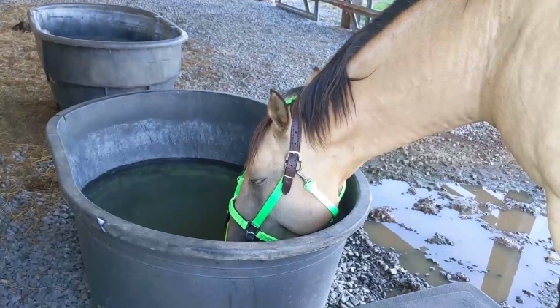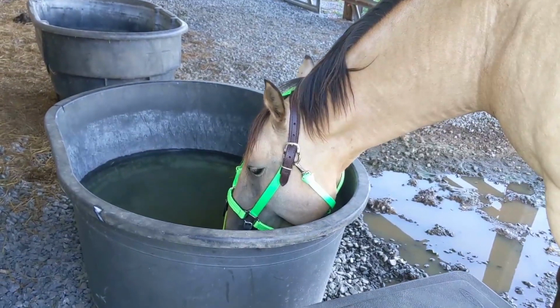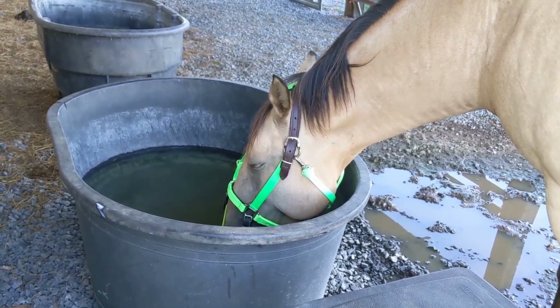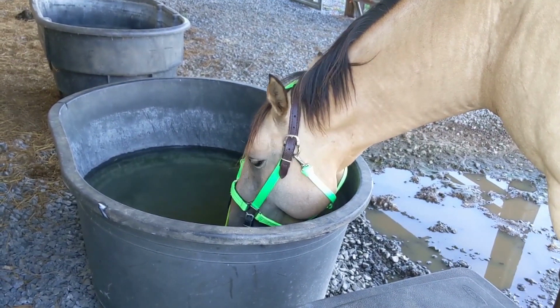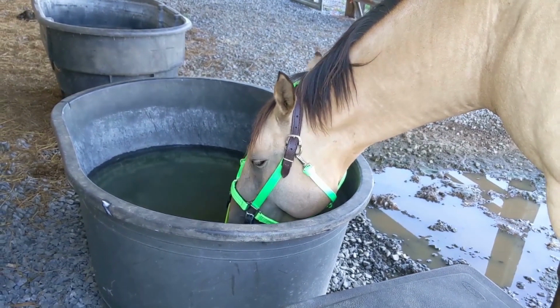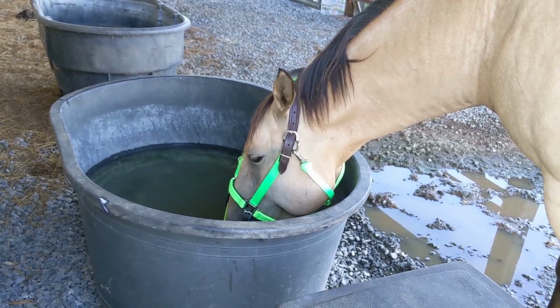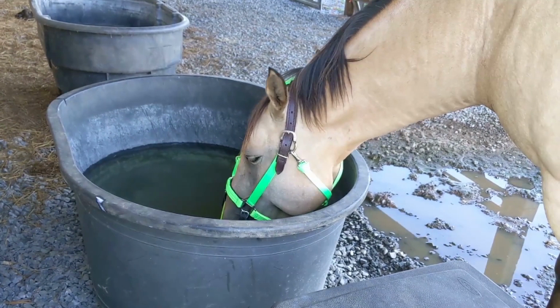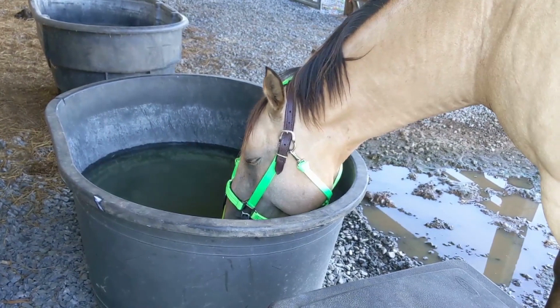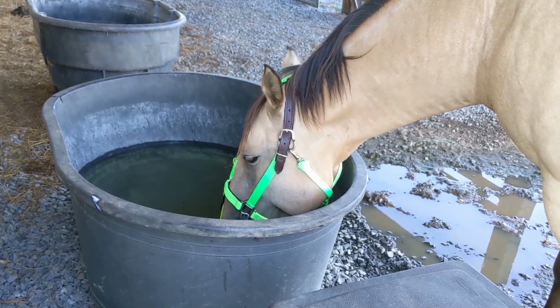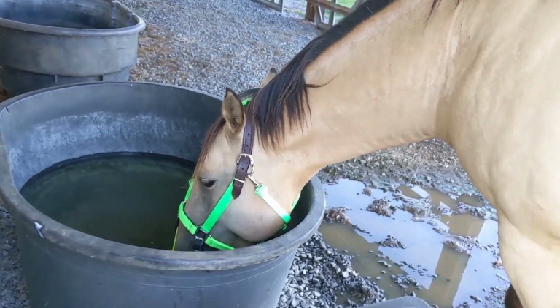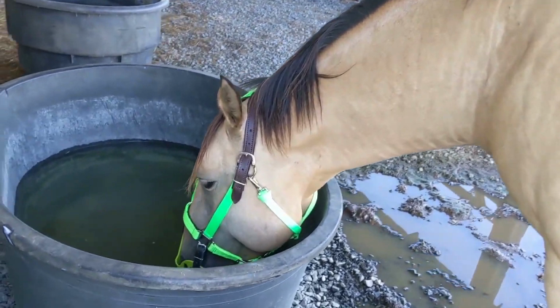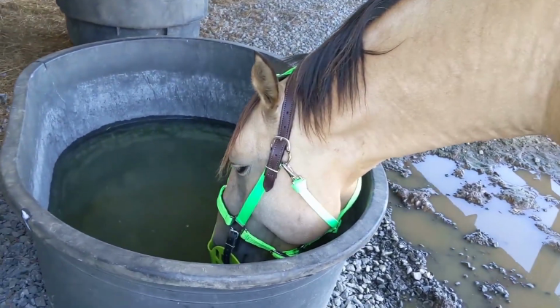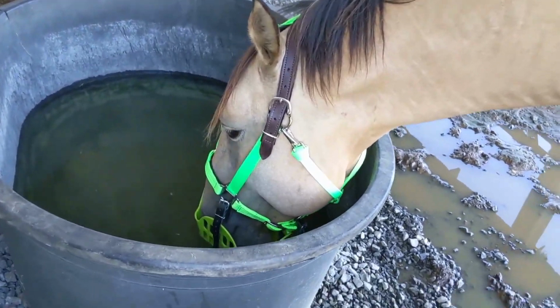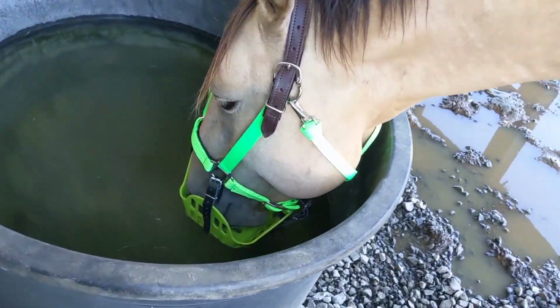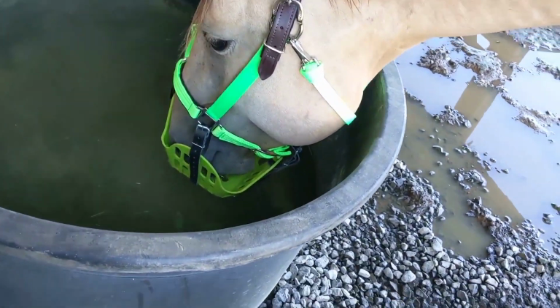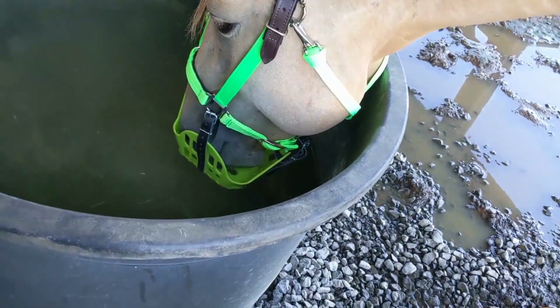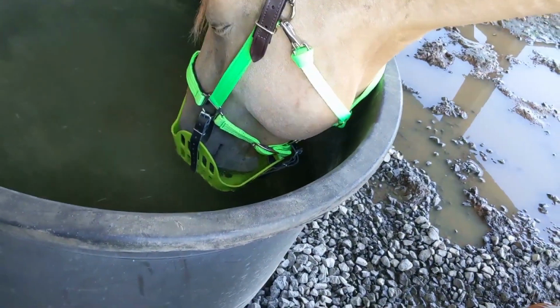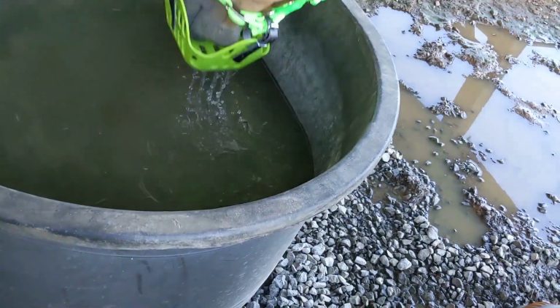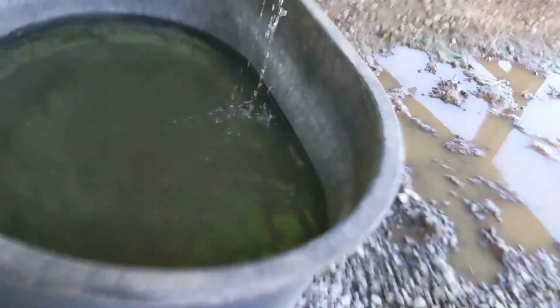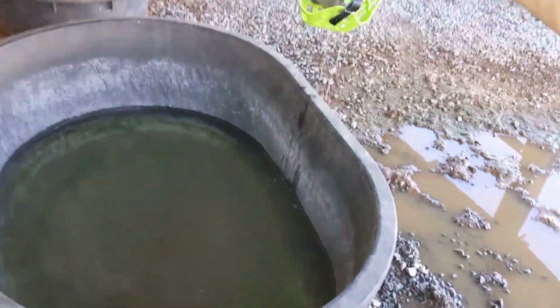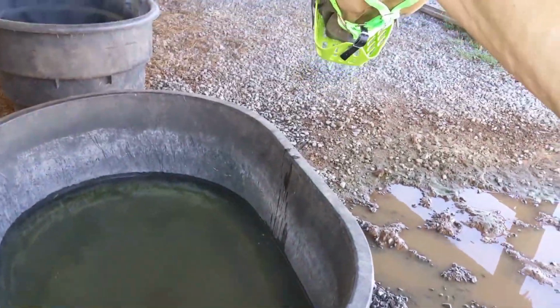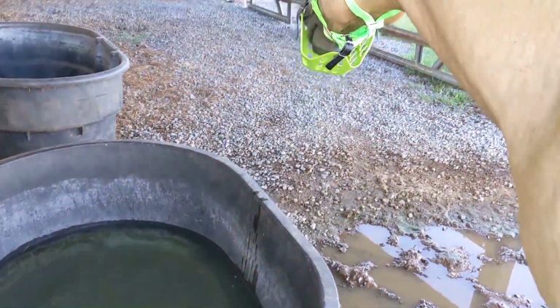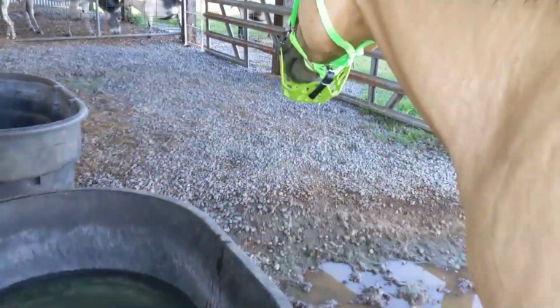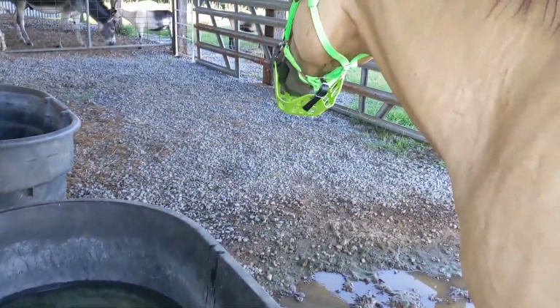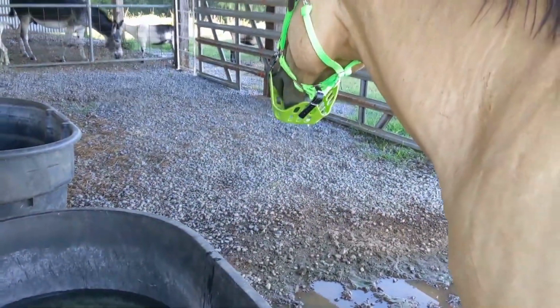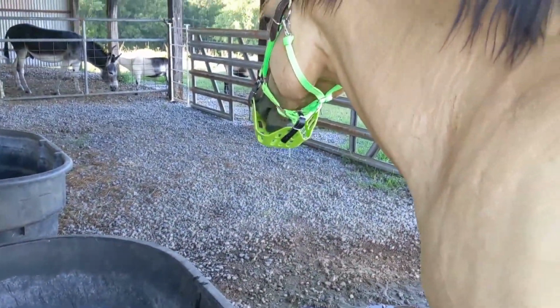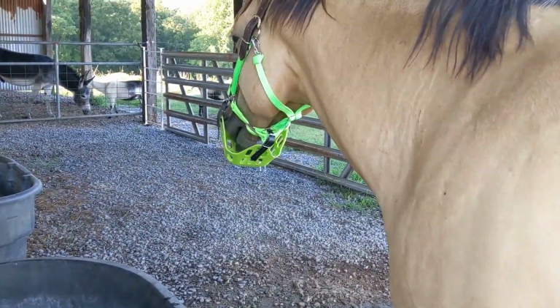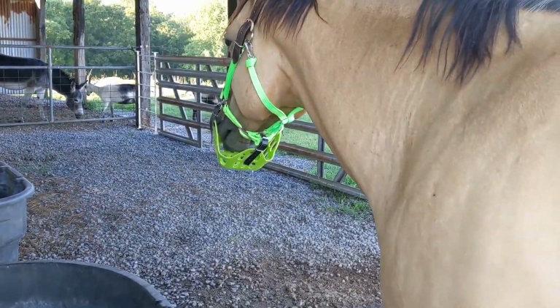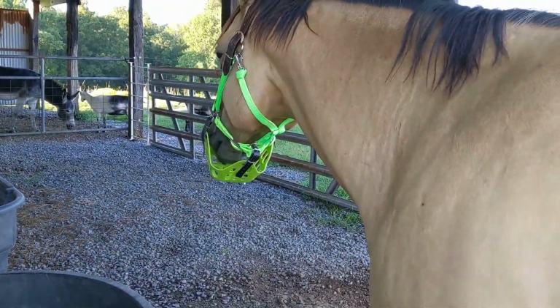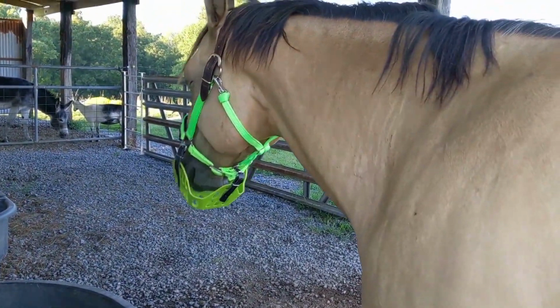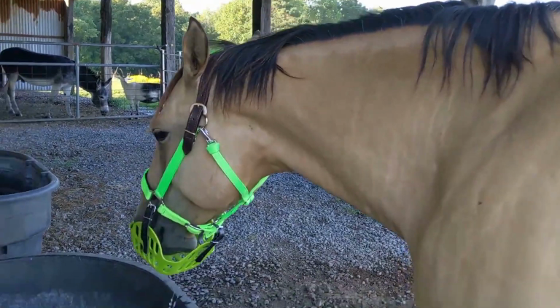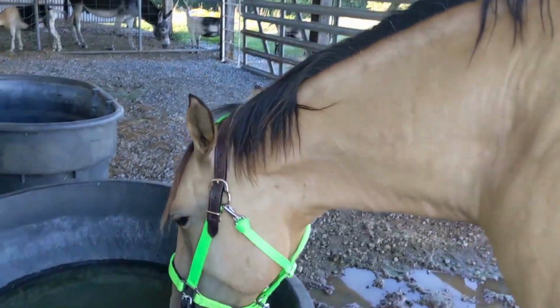It's much easier to drink from — you don't have to shove your whole nose in there to drink, like the other one. See, it's not so bad.